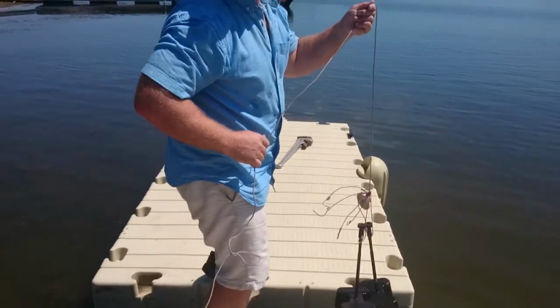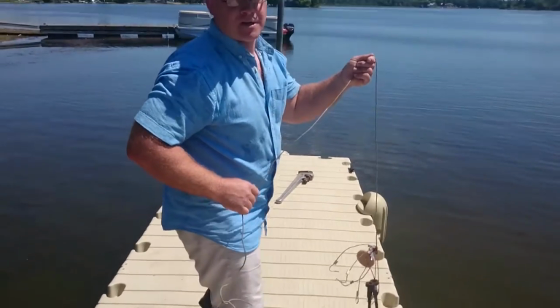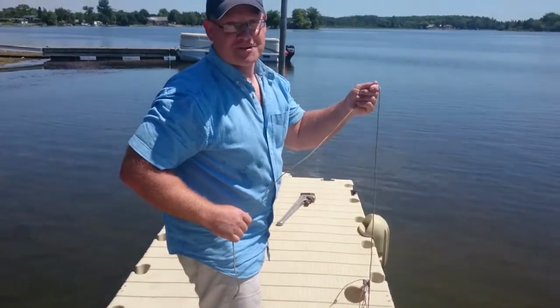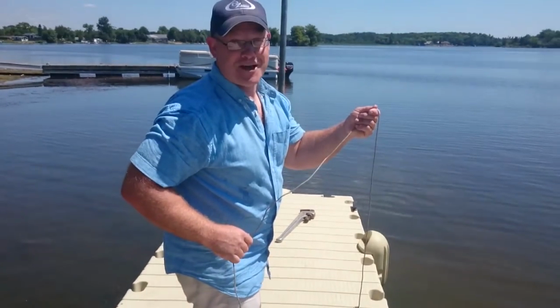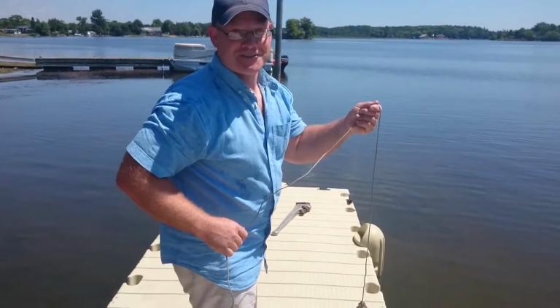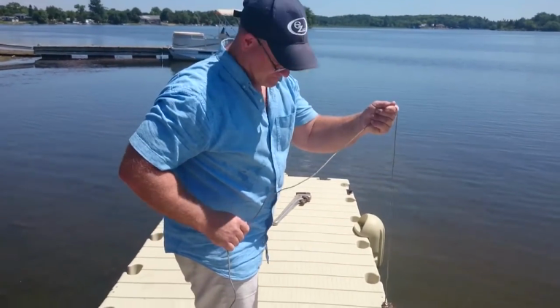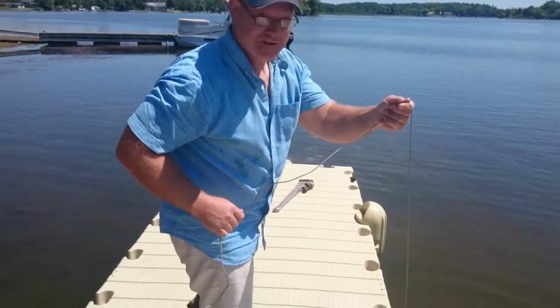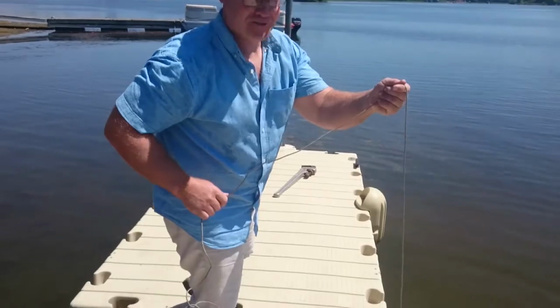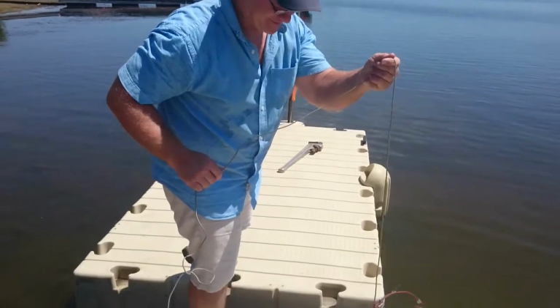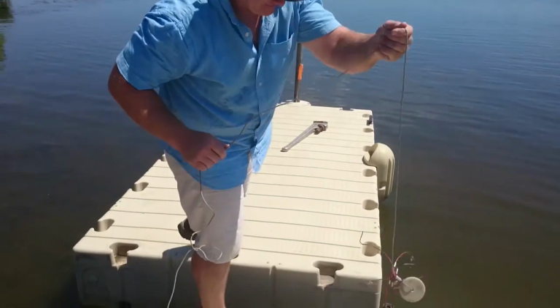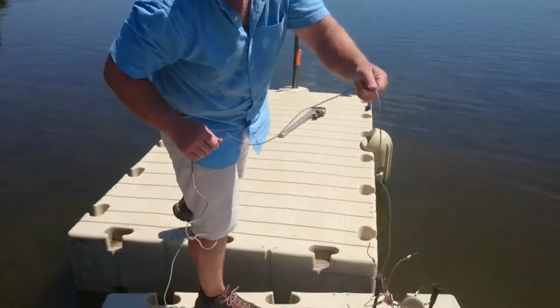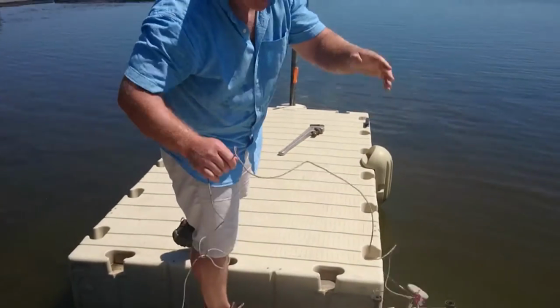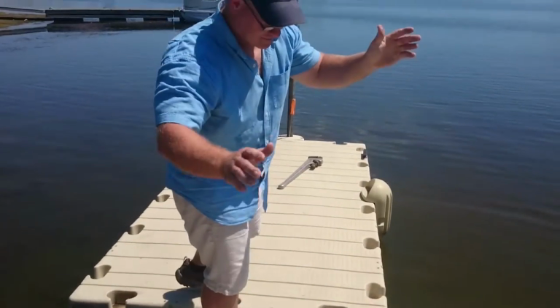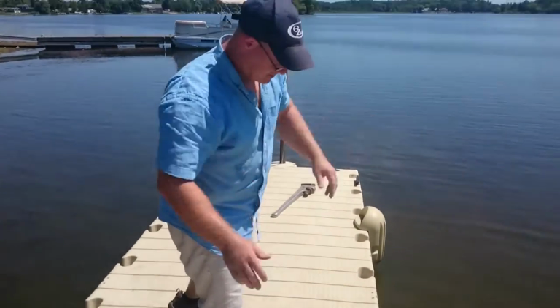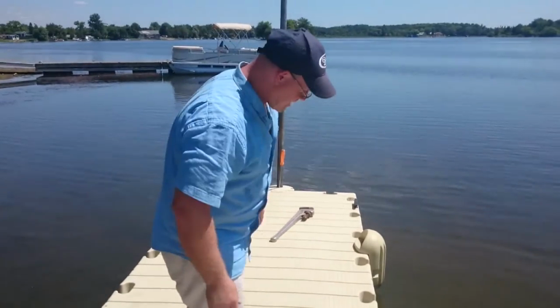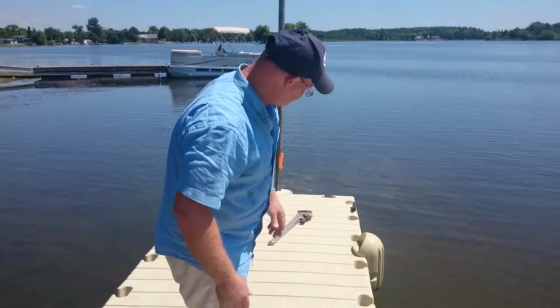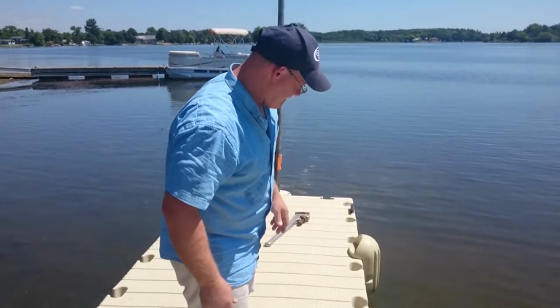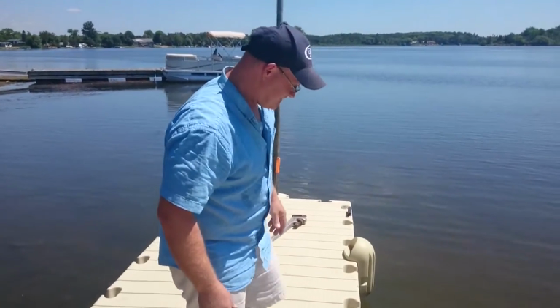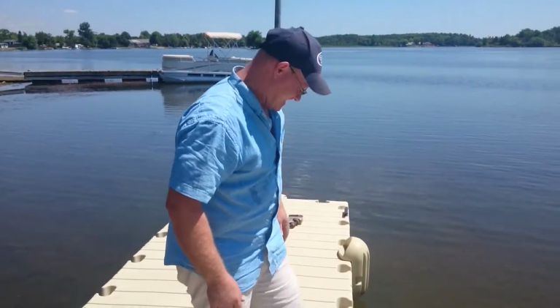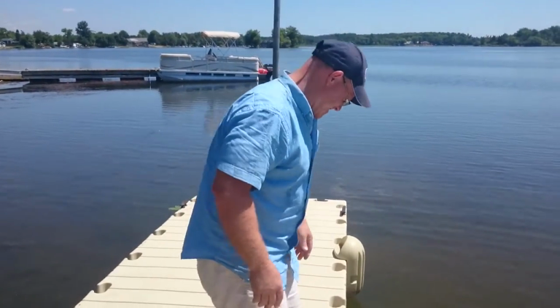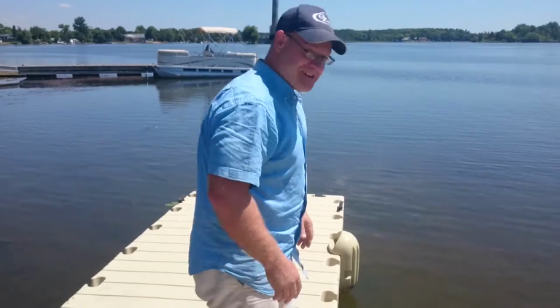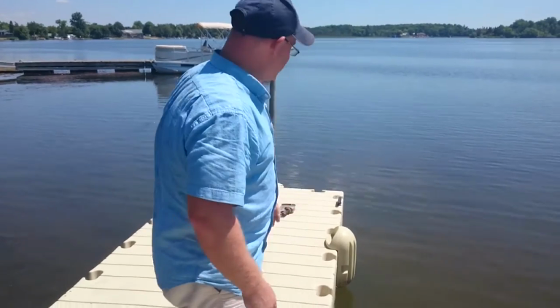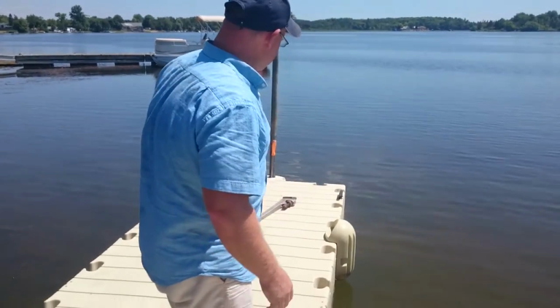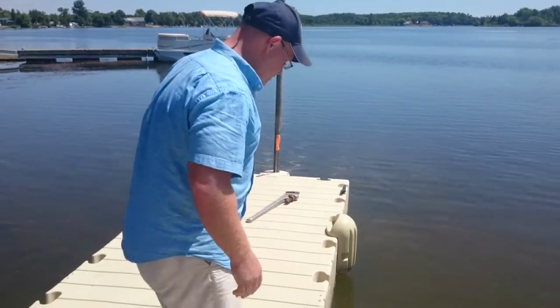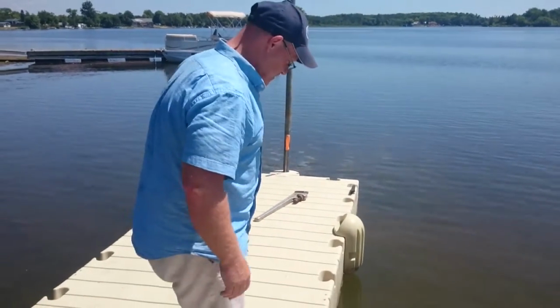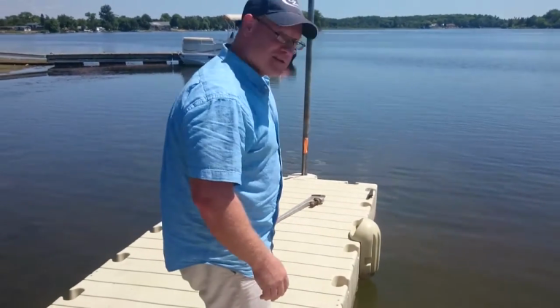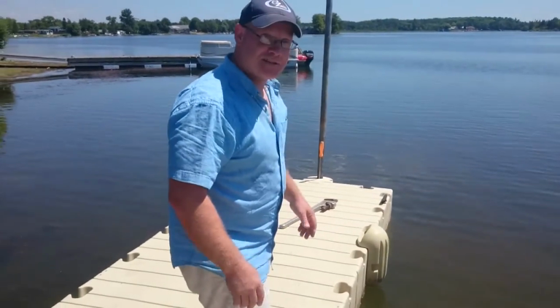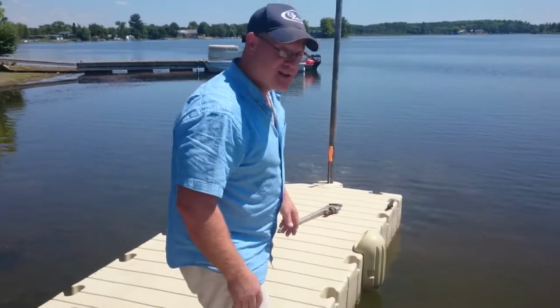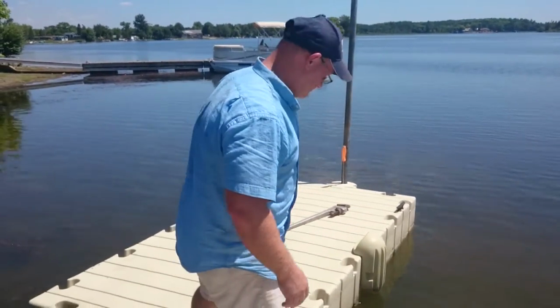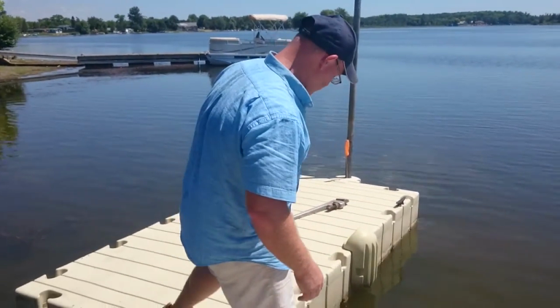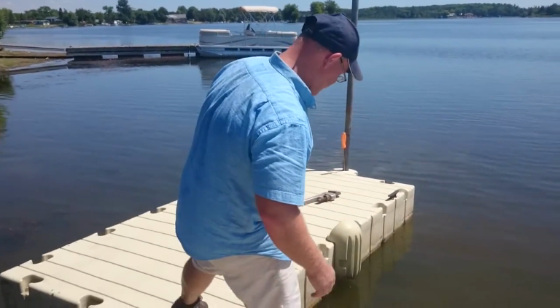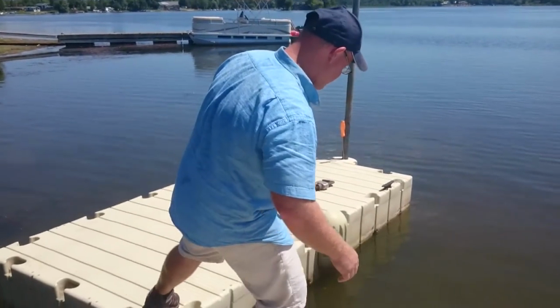You recall that we said we lost one earlier because we got a little too excited — good thing it's only three feet deep. Now we have the ability to take this dock and move it.